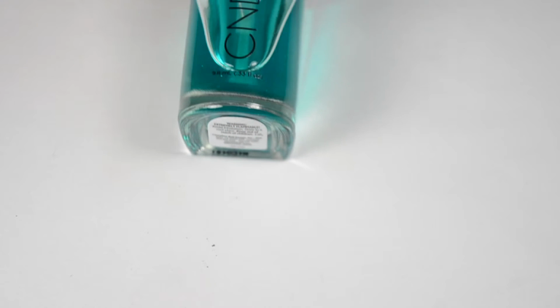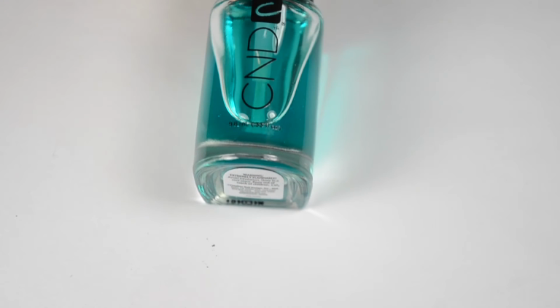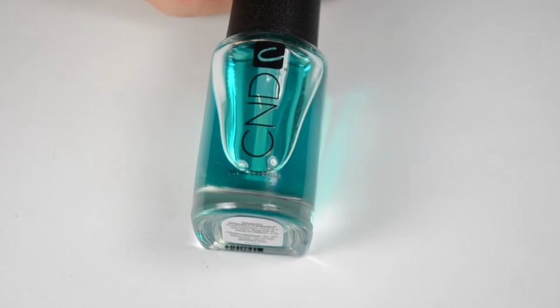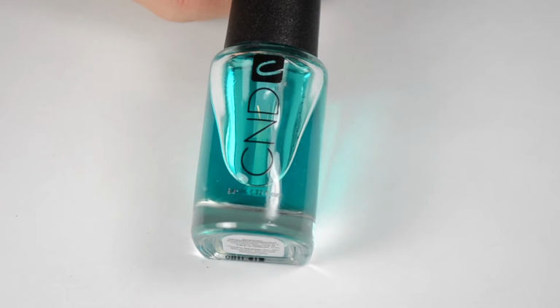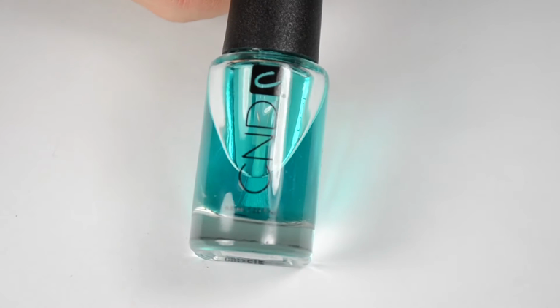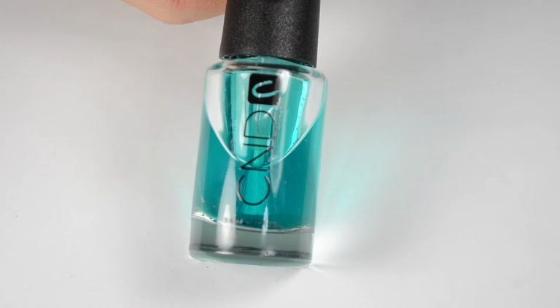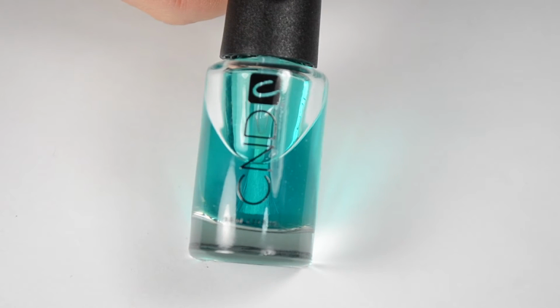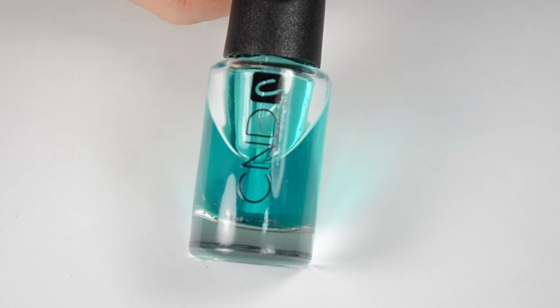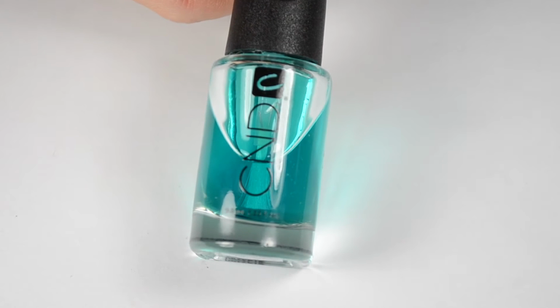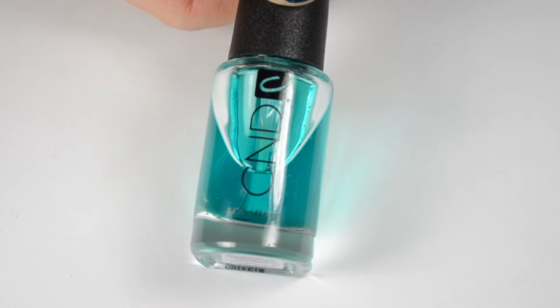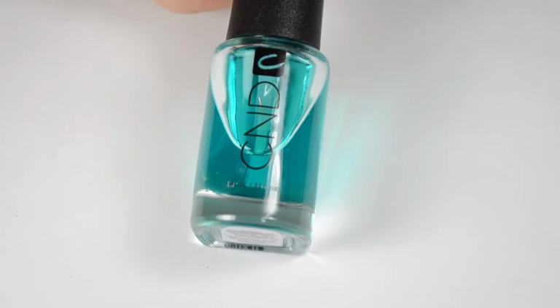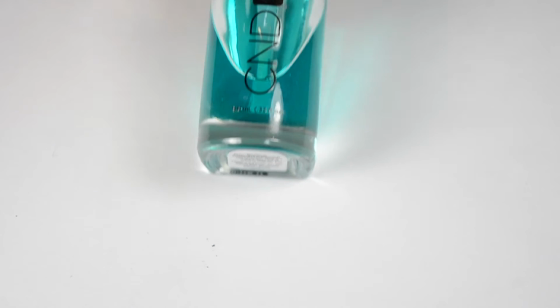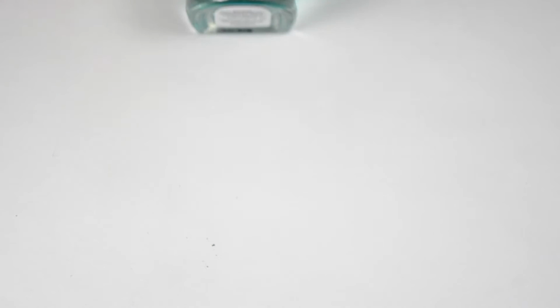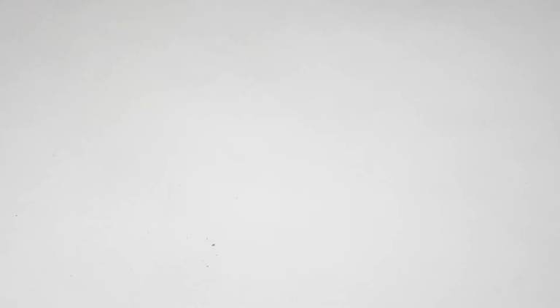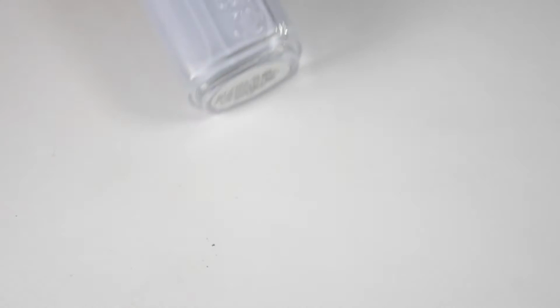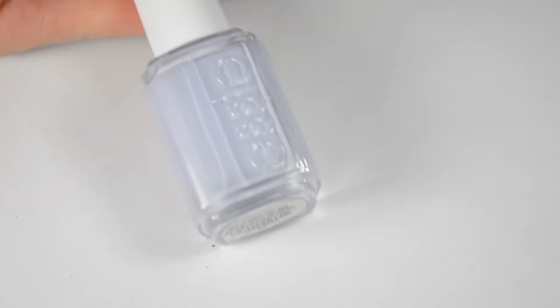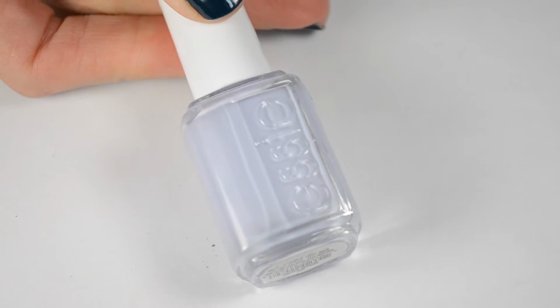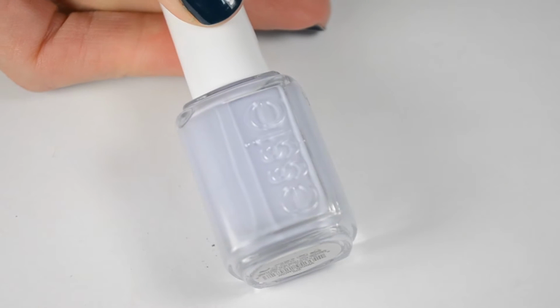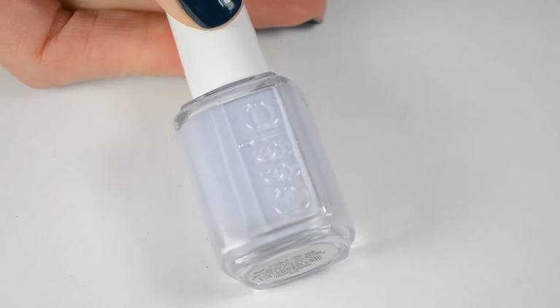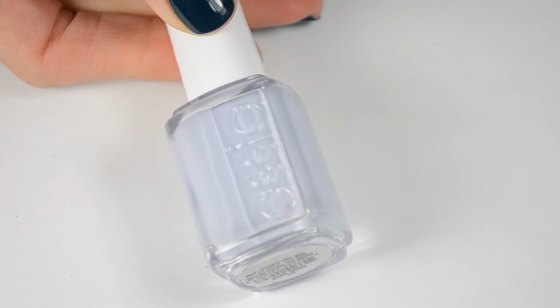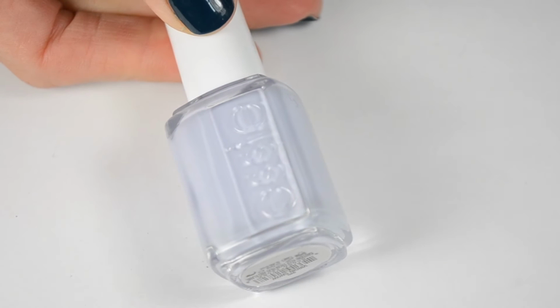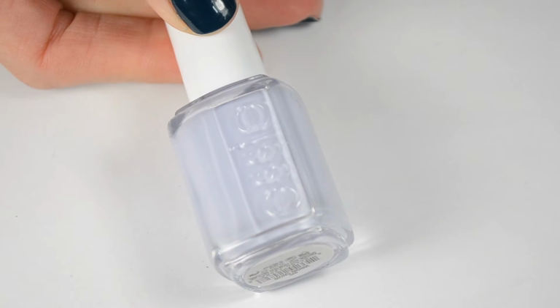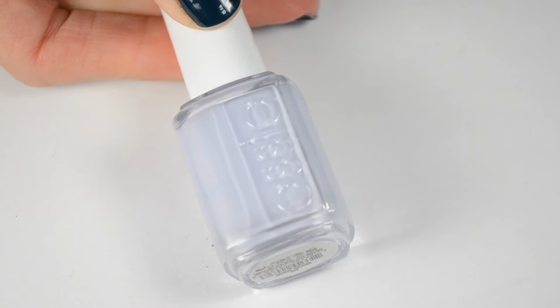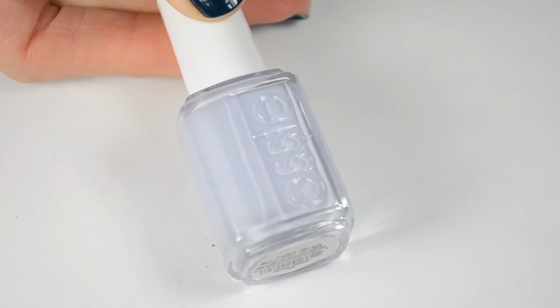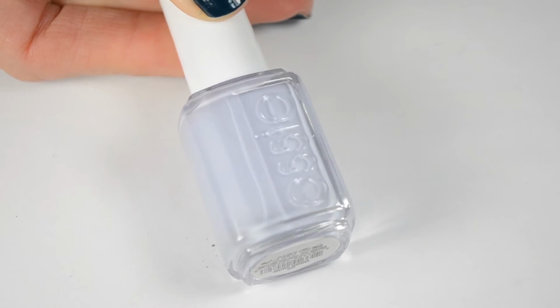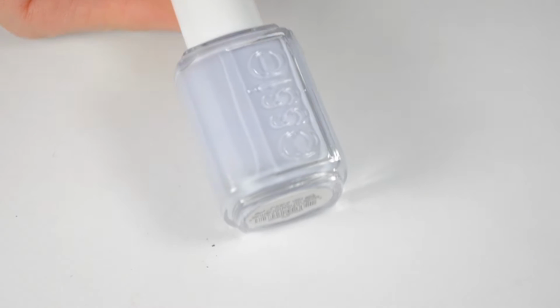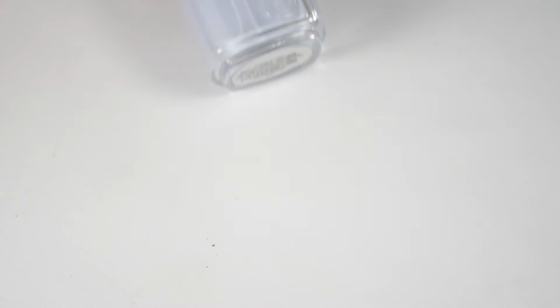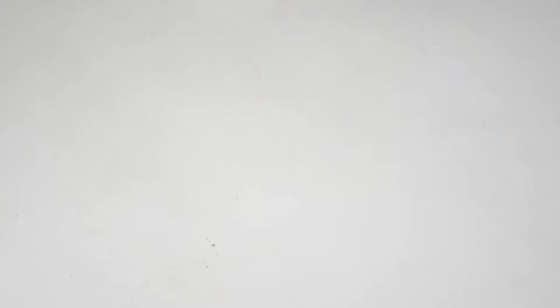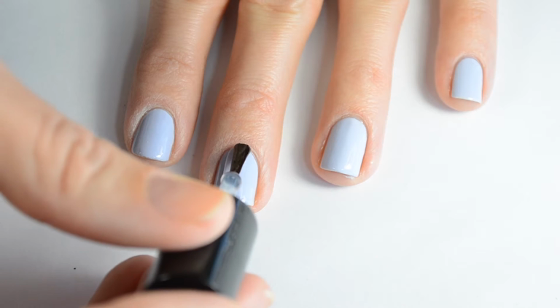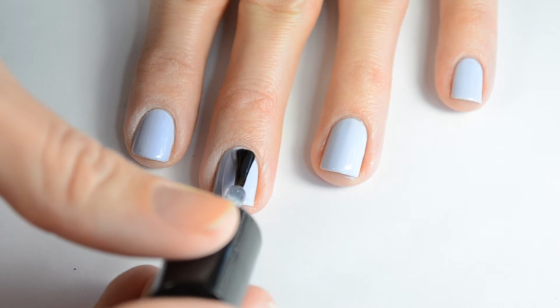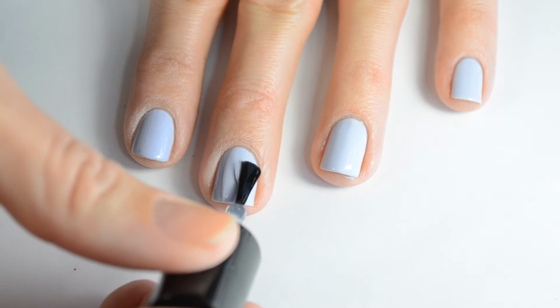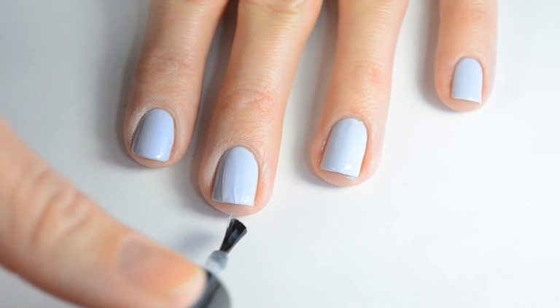I started off using this CND base coat and then I did two coats on each nail of this Essie Virgin Snow. Before I apply my stickers I always do a top coat.